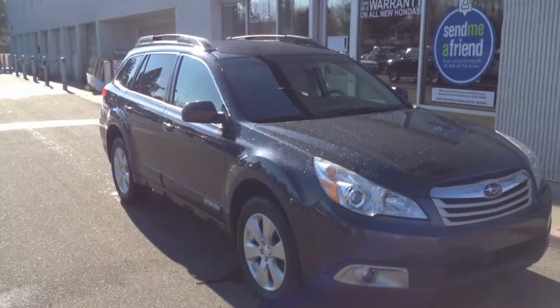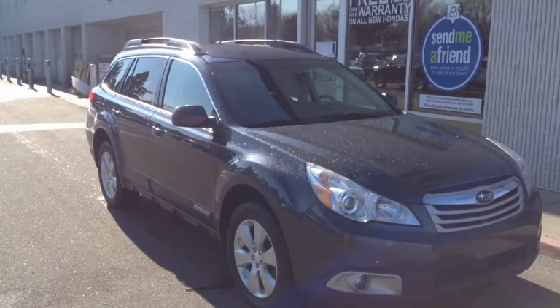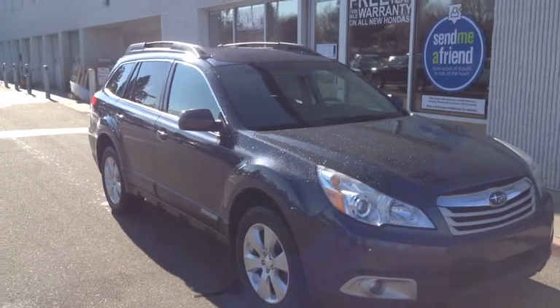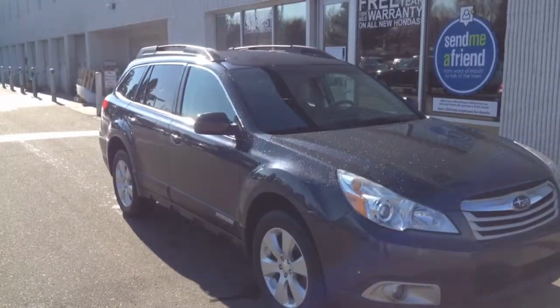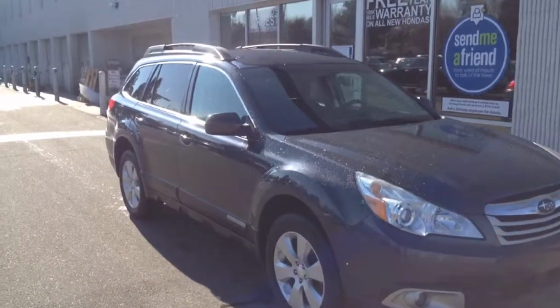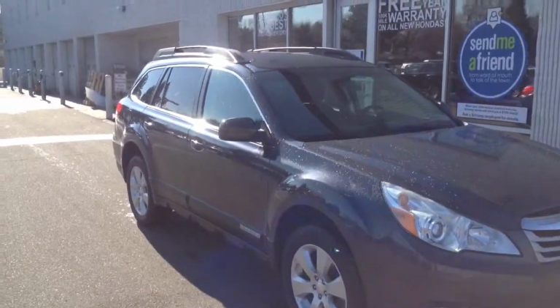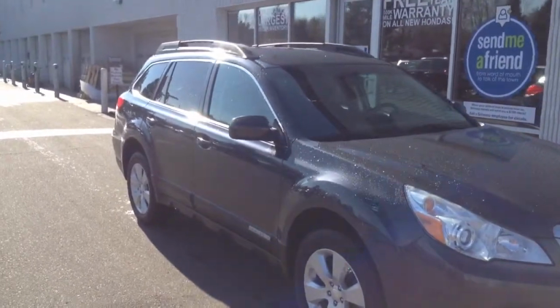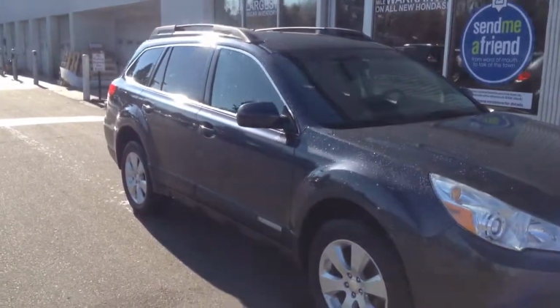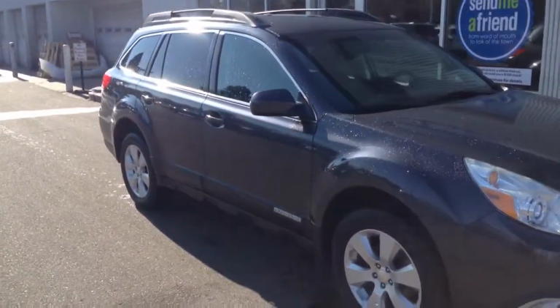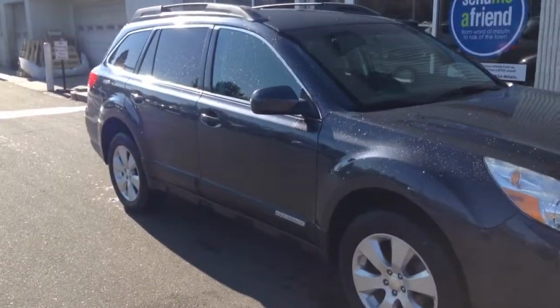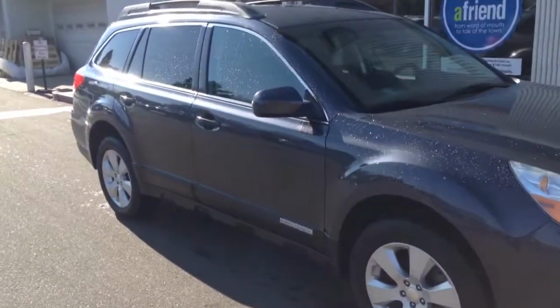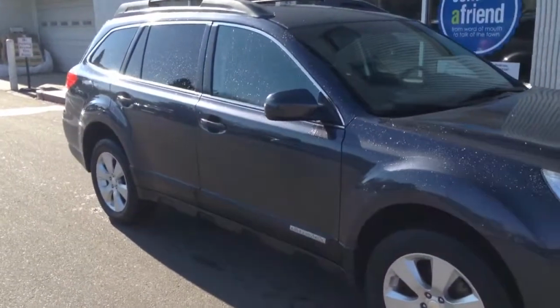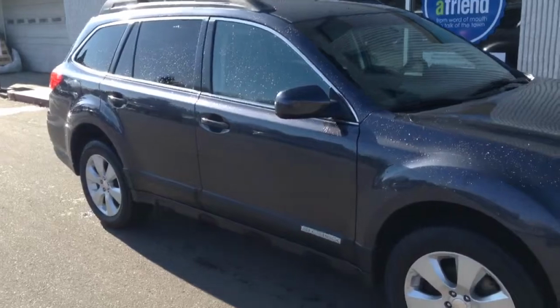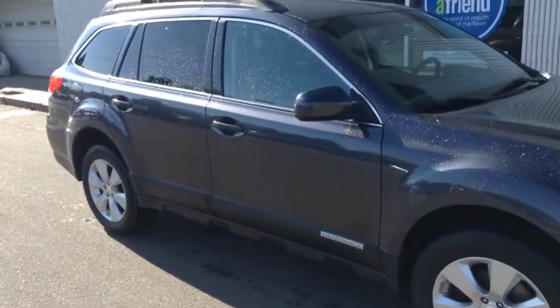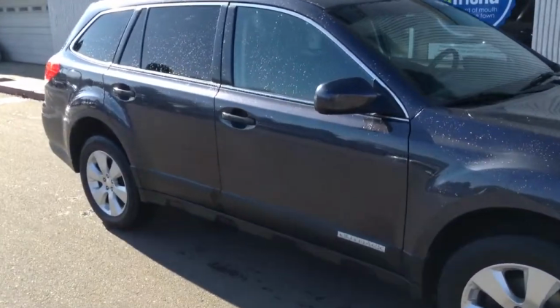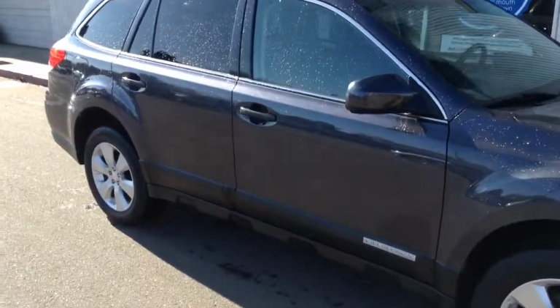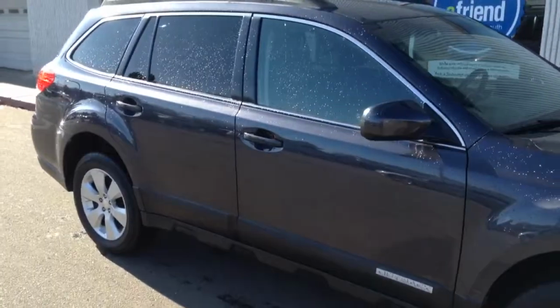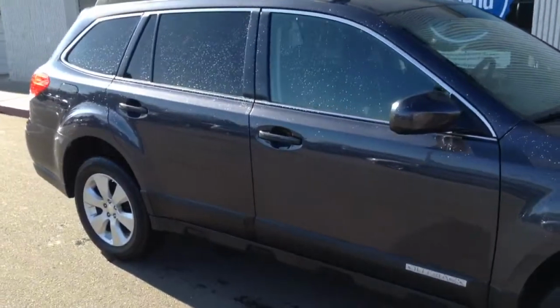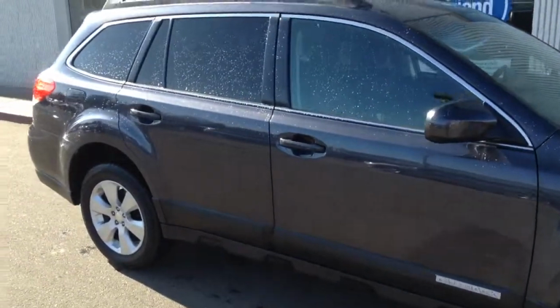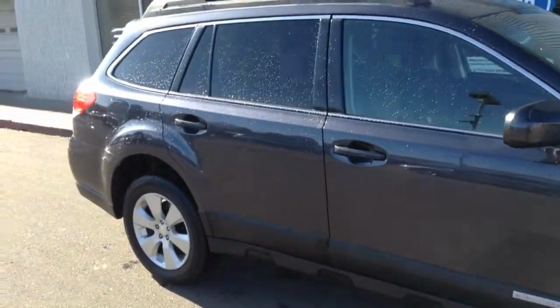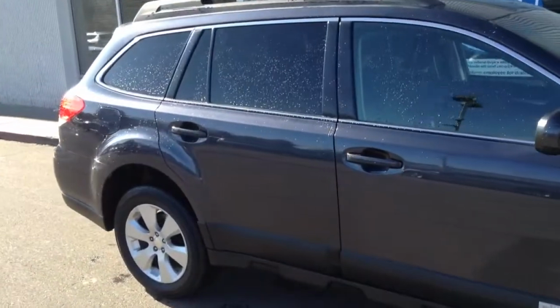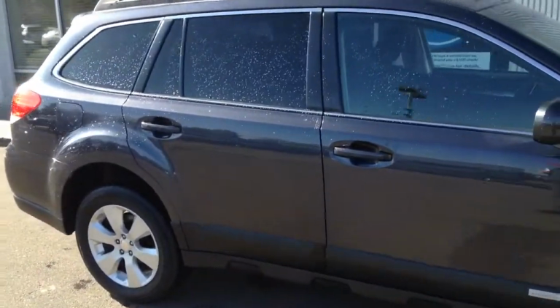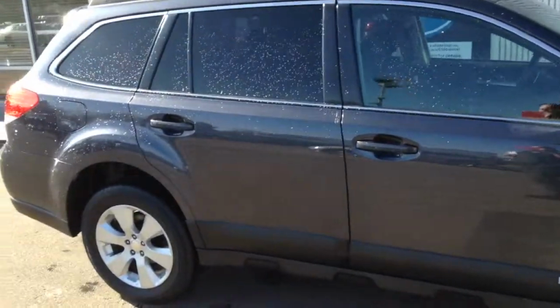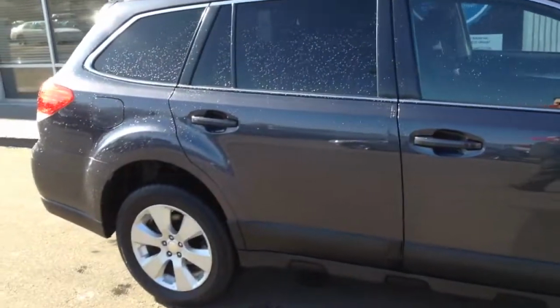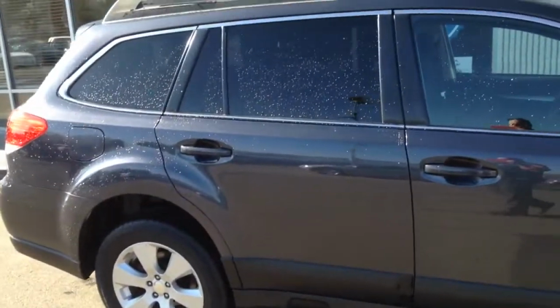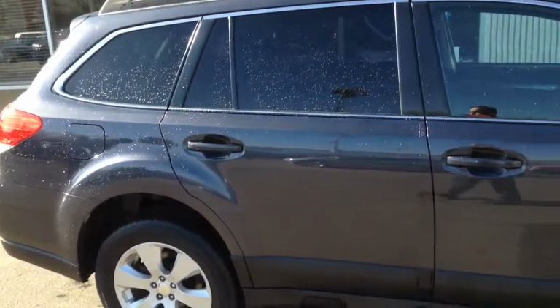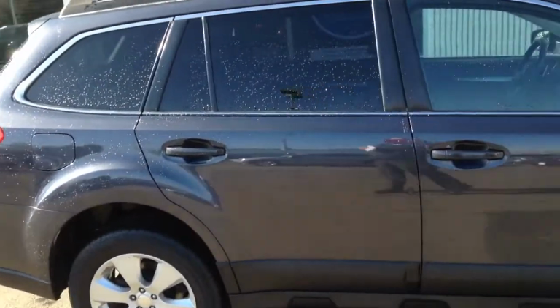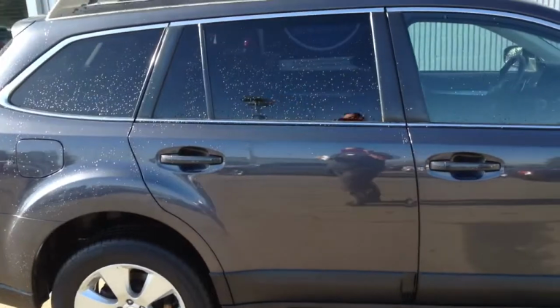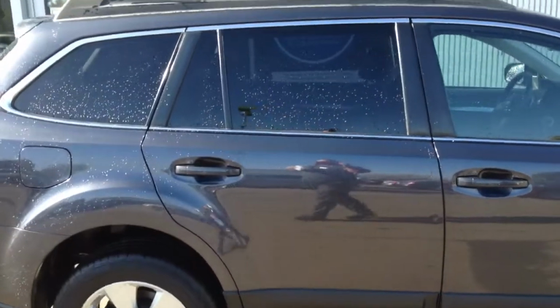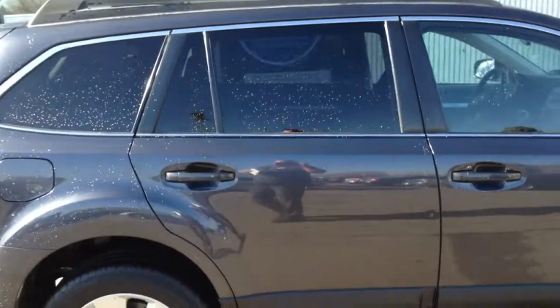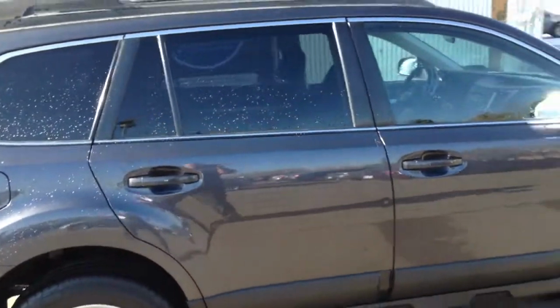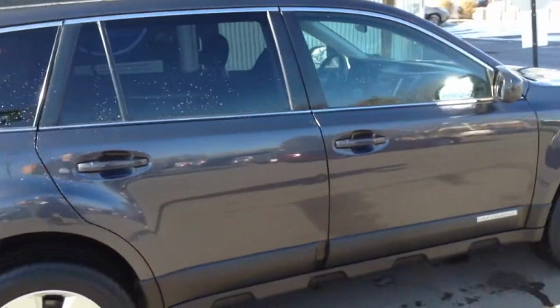Hi Mary, Mike Deasing. I hope you're doing well. I'm sending a quick video here — this is a 2010 Subaru Outback for Gus, so he can get a look at things here for us.